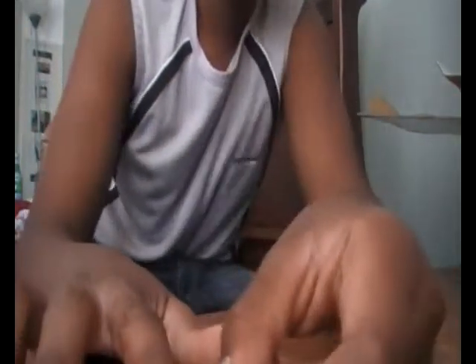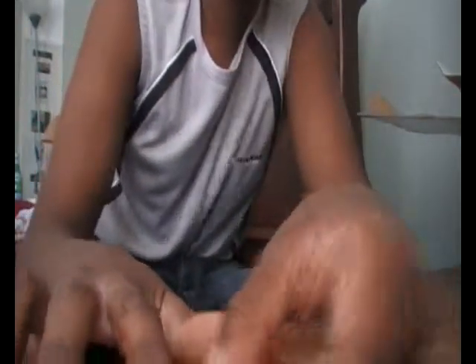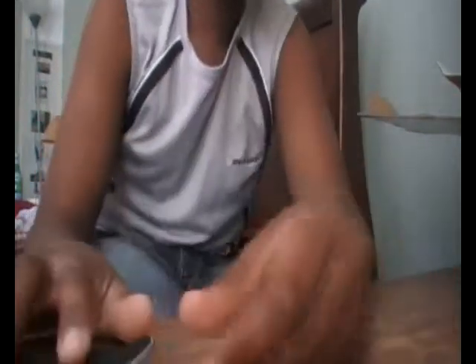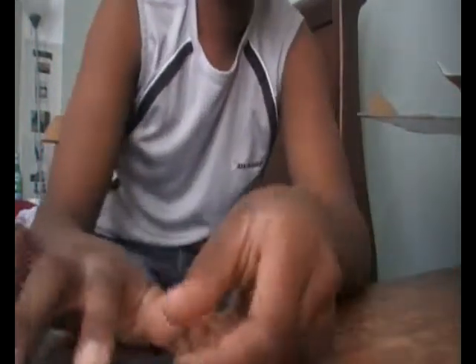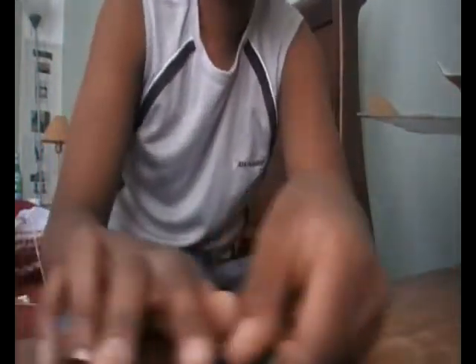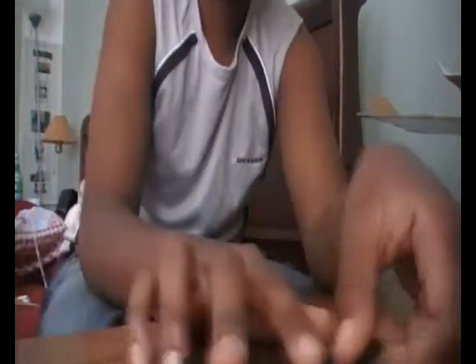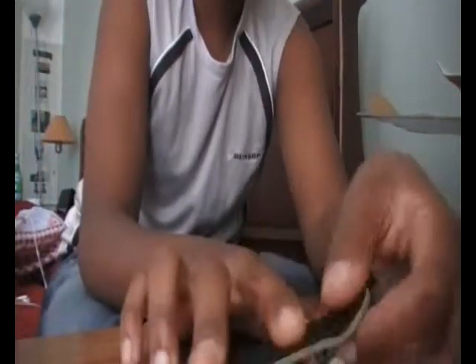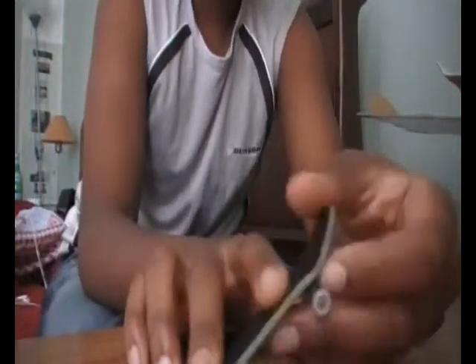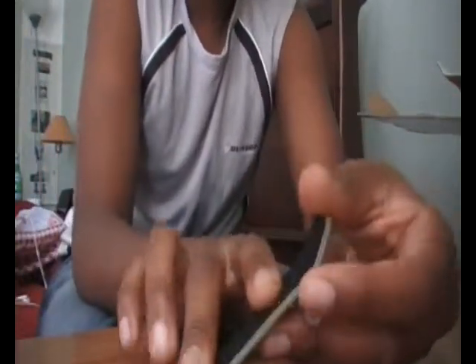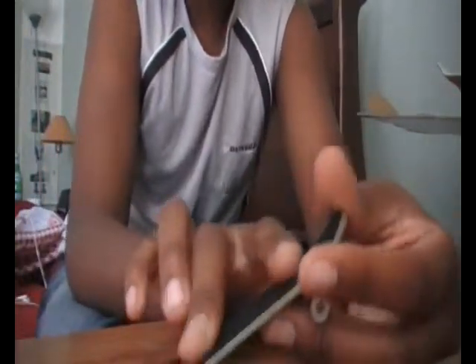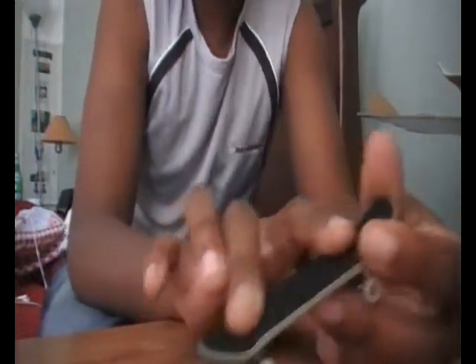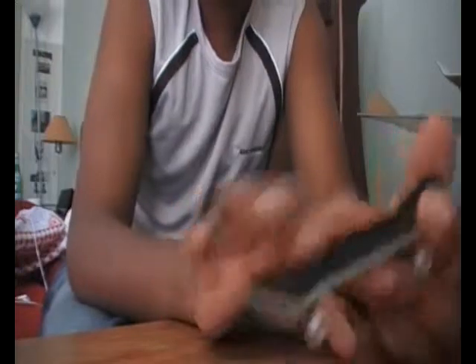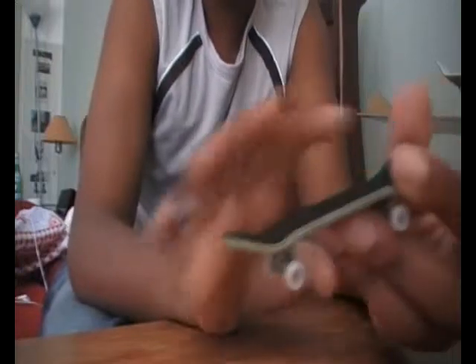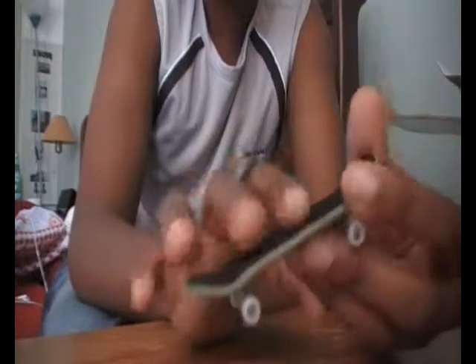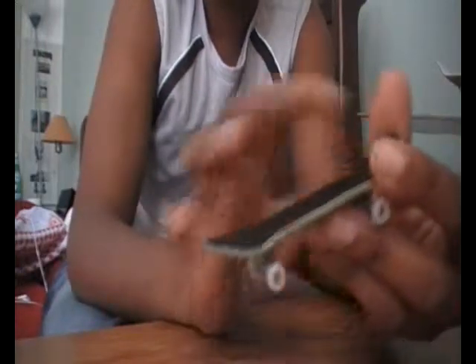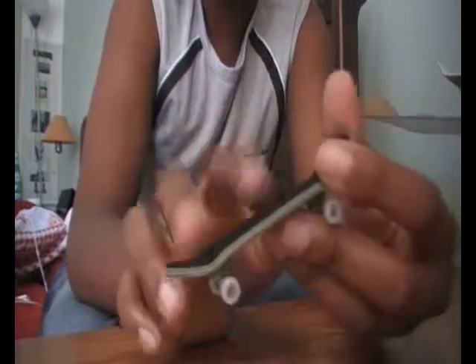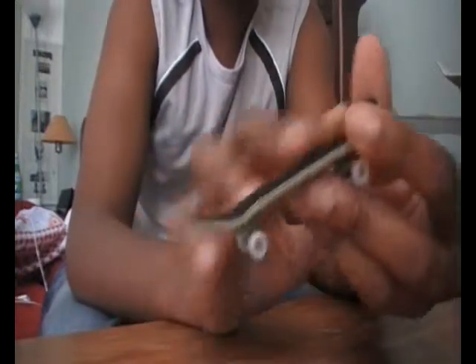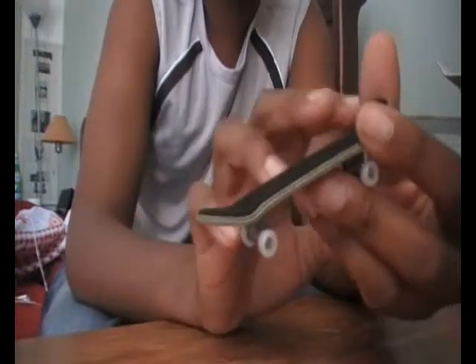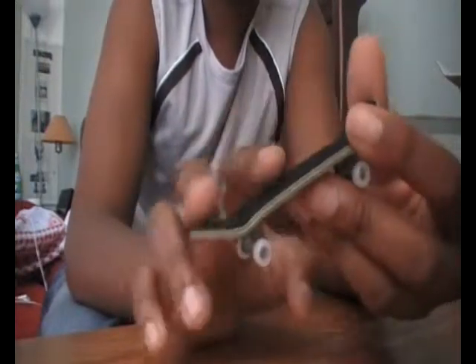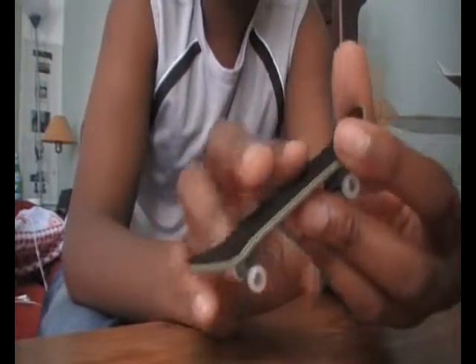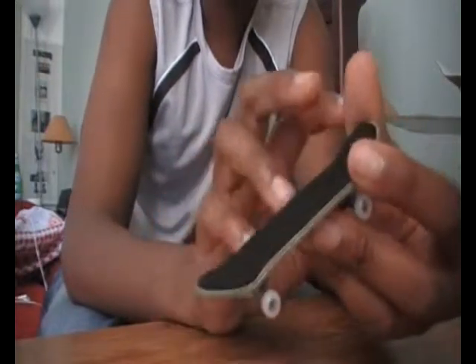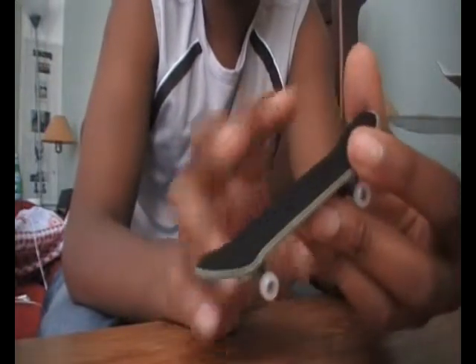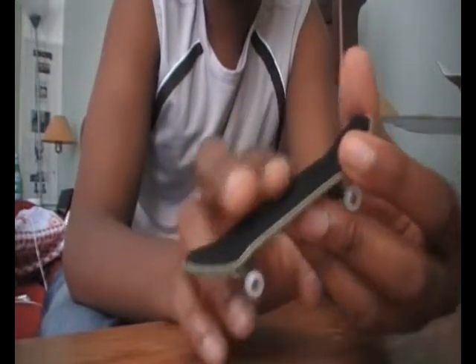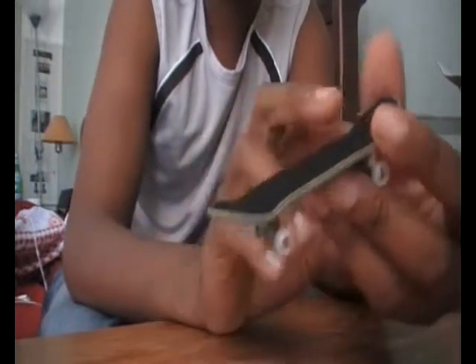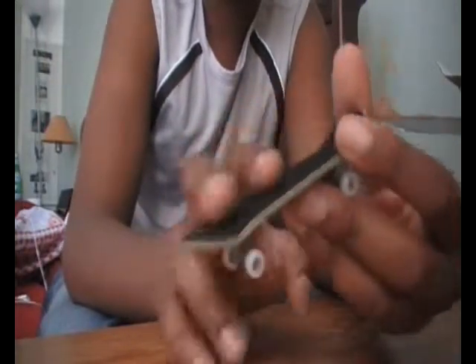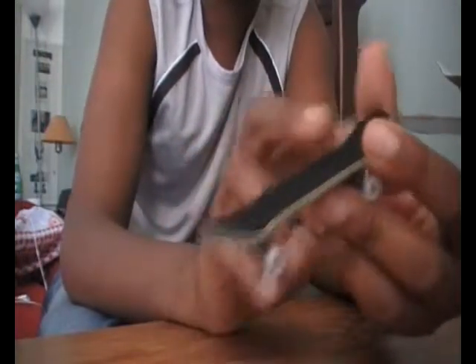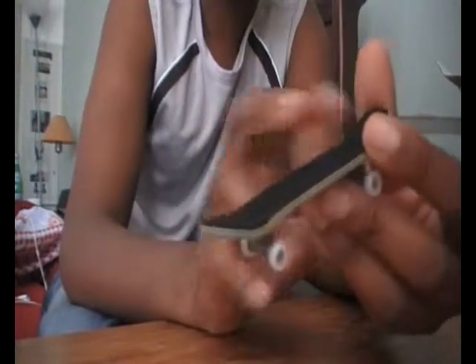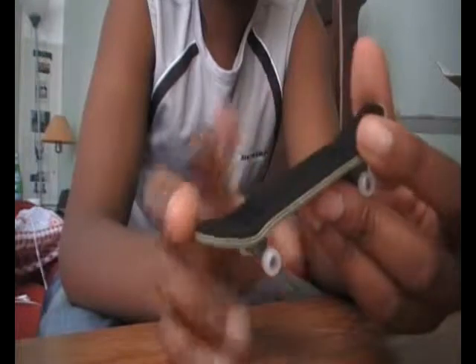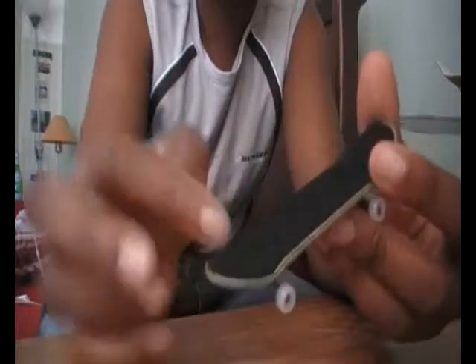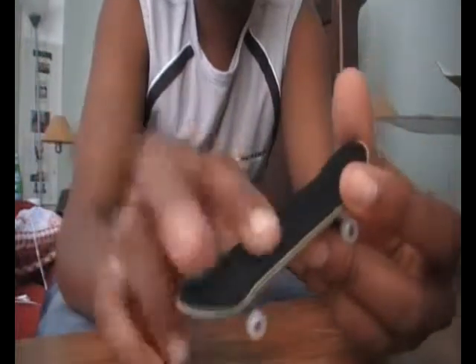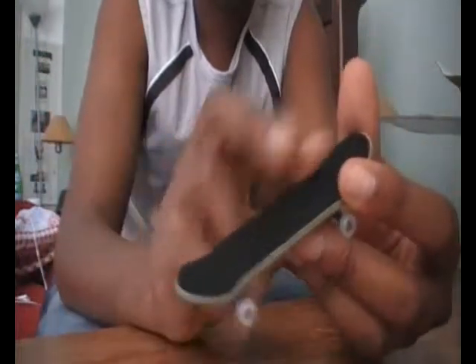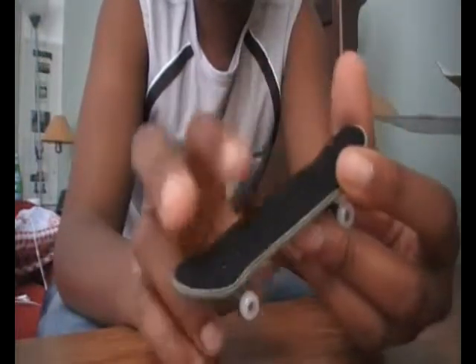When you pop, you want to sort of move your whole hand off, so it will flick — your front finger will flick off.